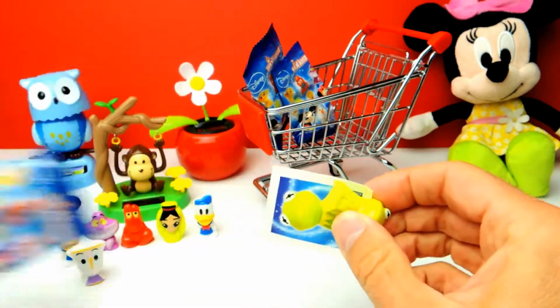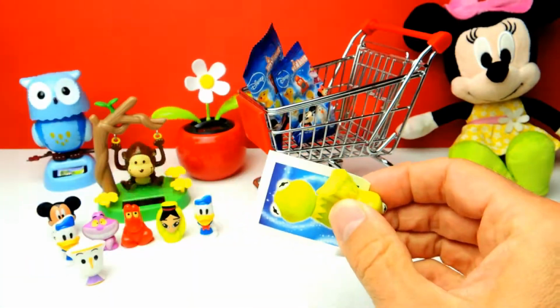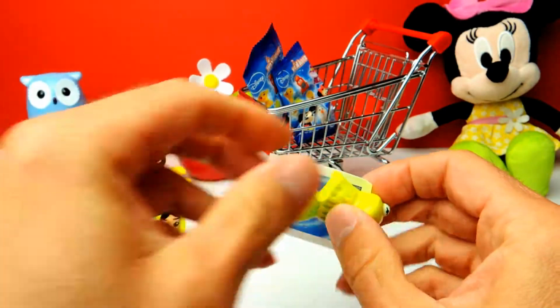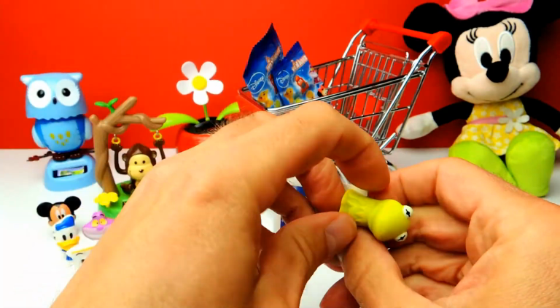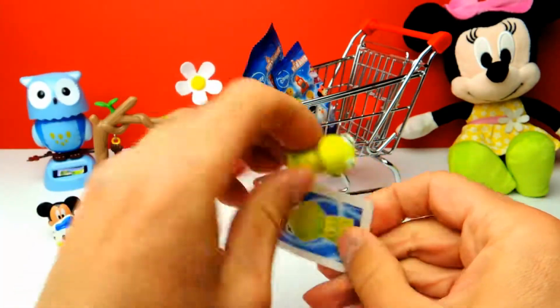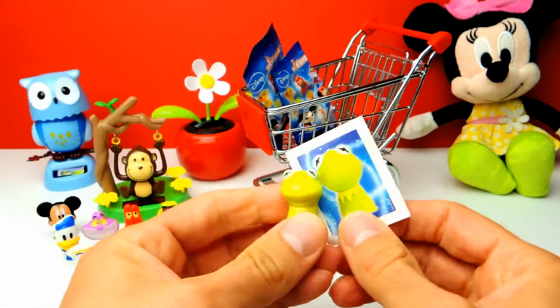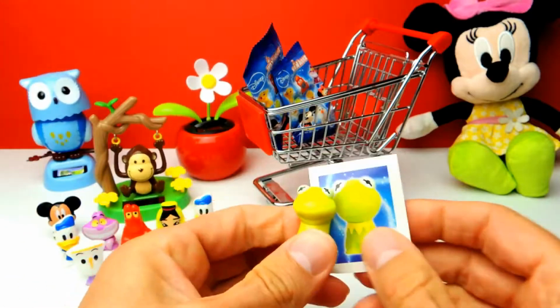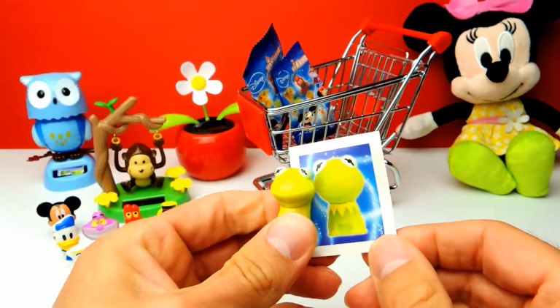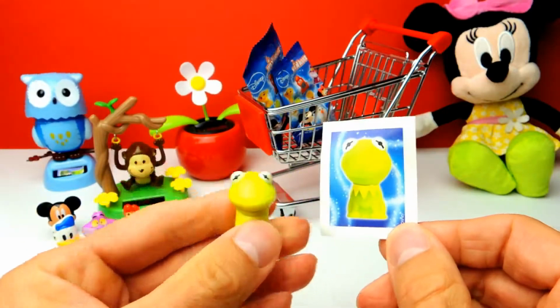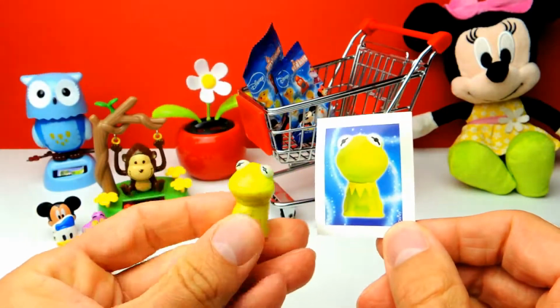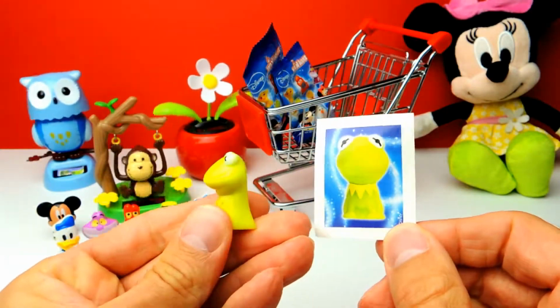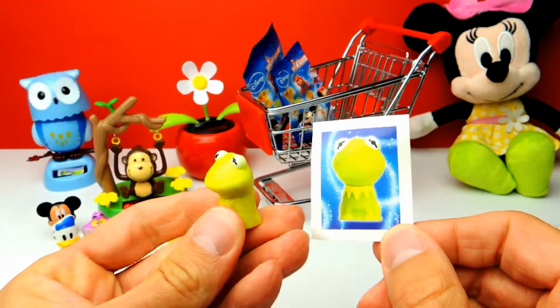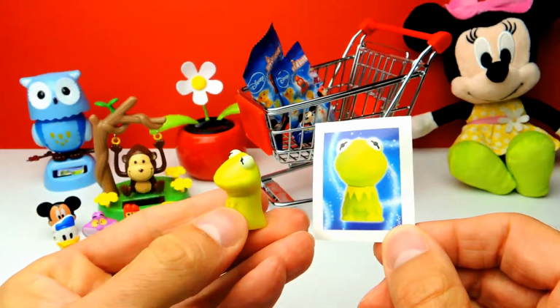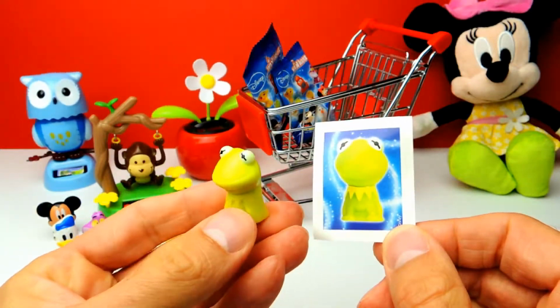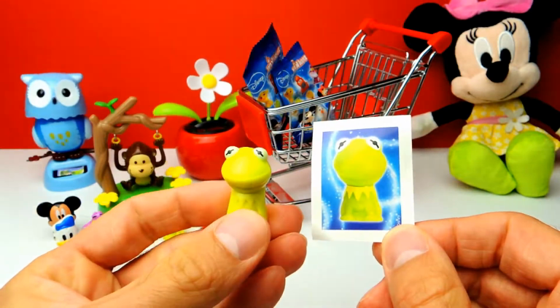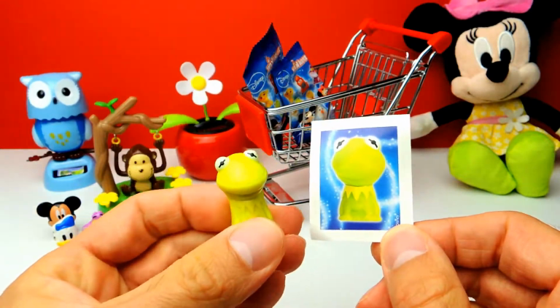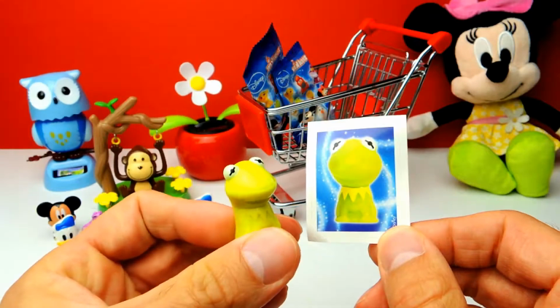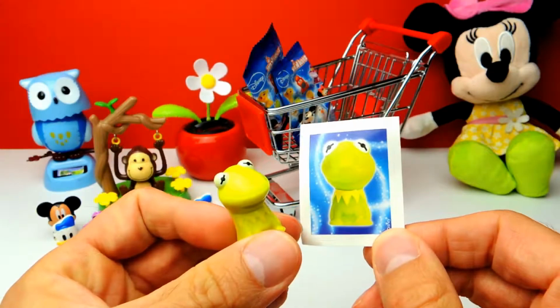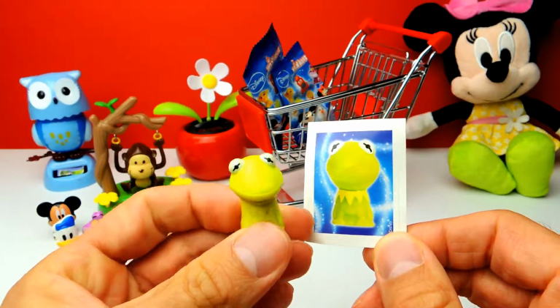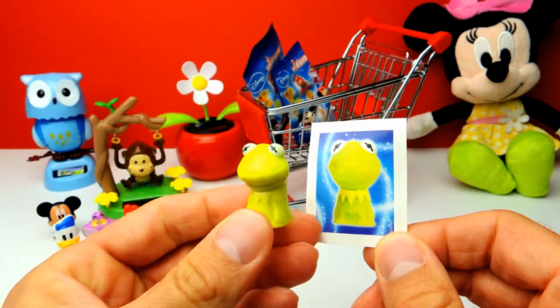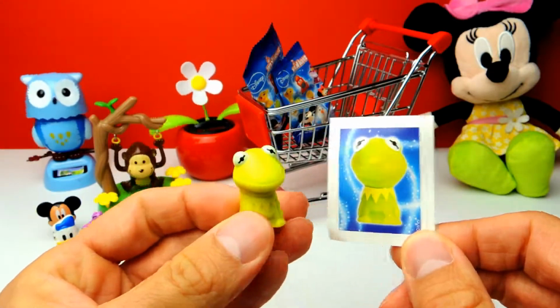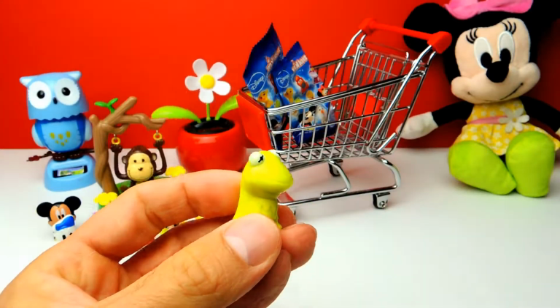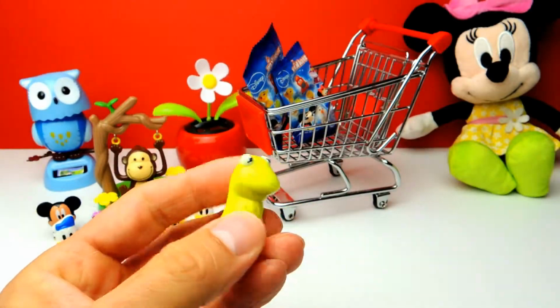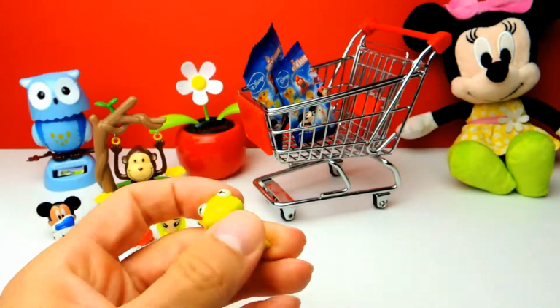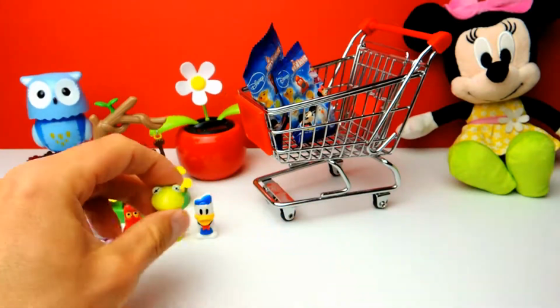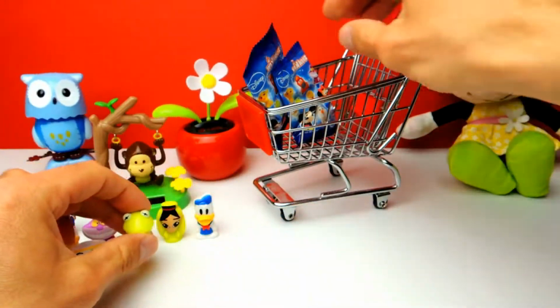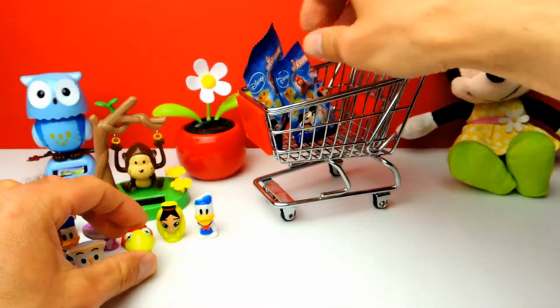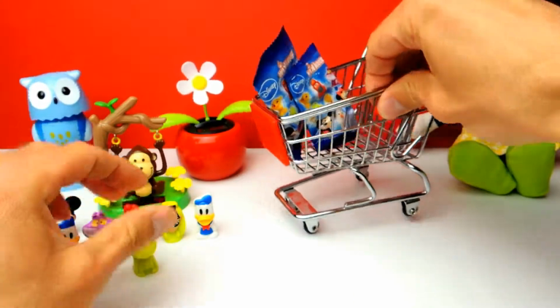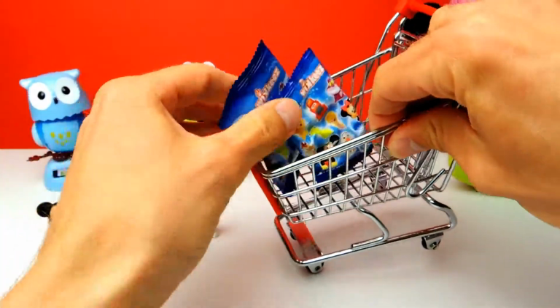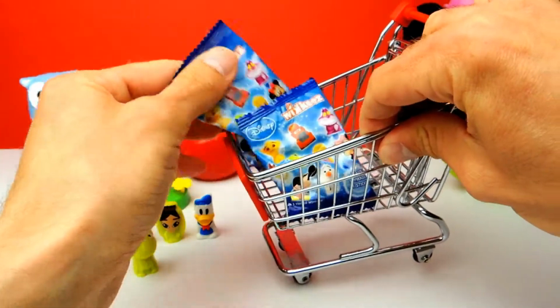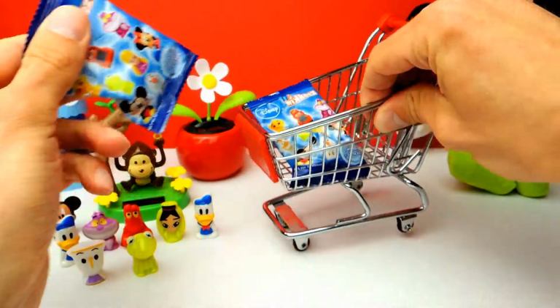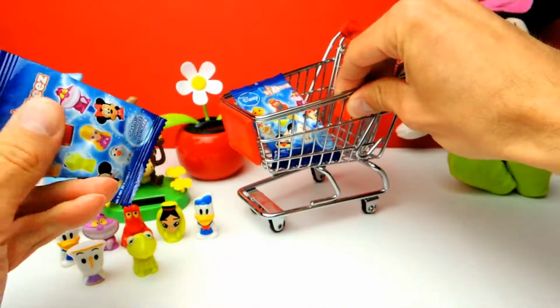Meanwhile we'll go on with the next Disney Wikkeez blind bag. There should be another Disney toy. And it looks like we got Kermit the Frog! Awesome! Kermit, how are you? Pretty nice, pretty adorable. And we have two more blind bags to go.